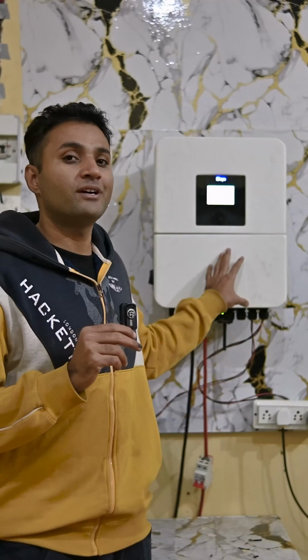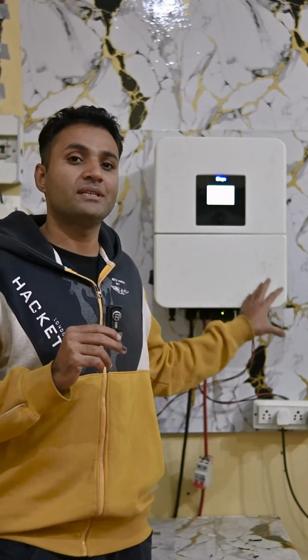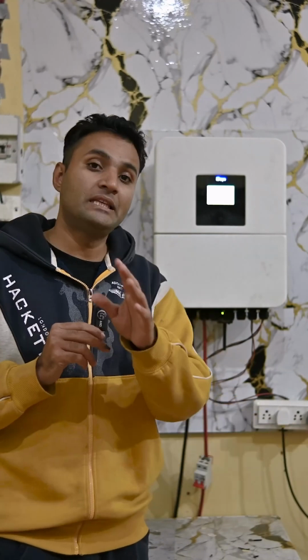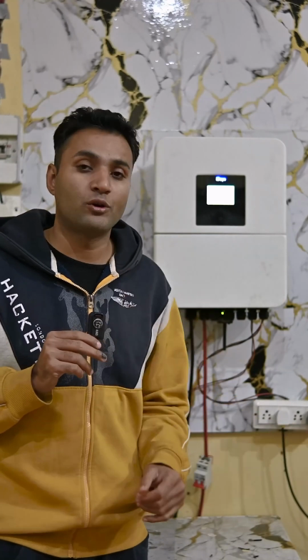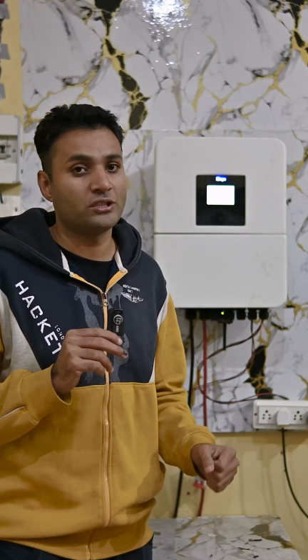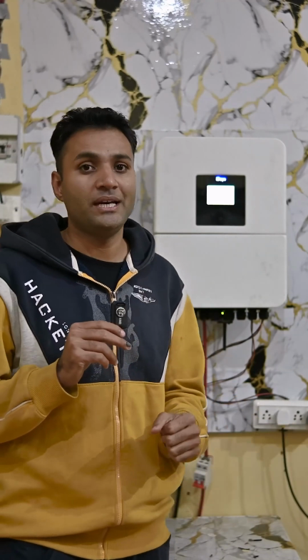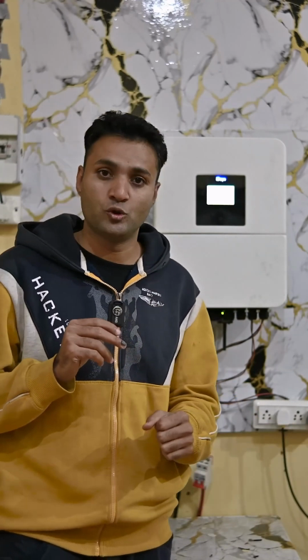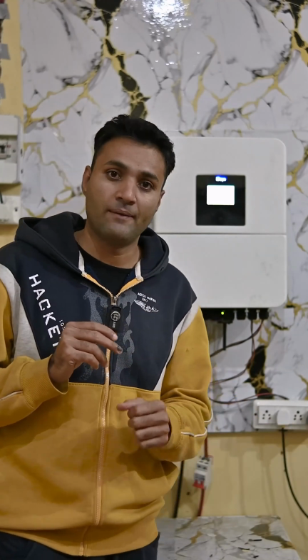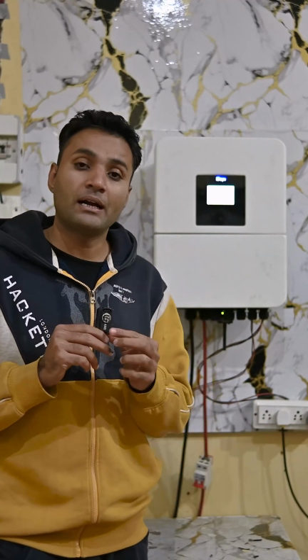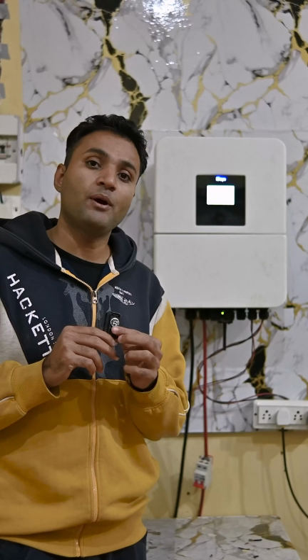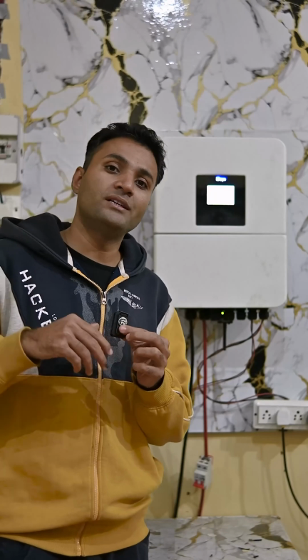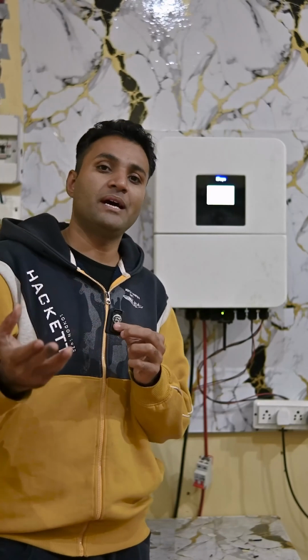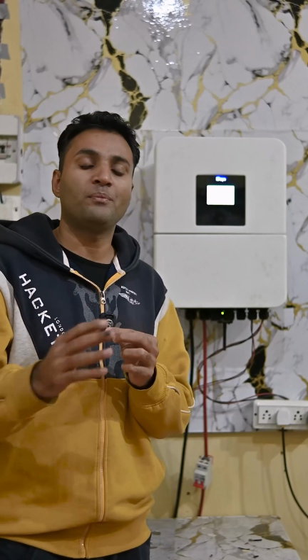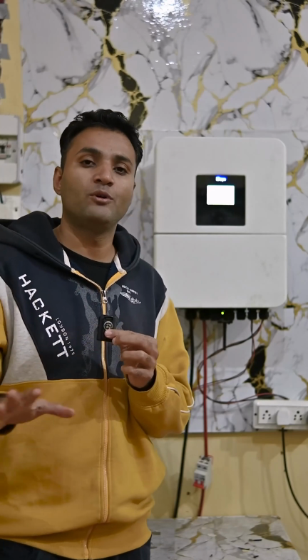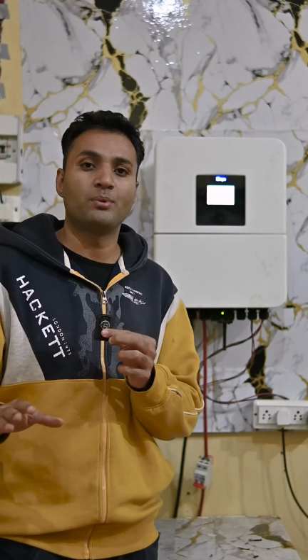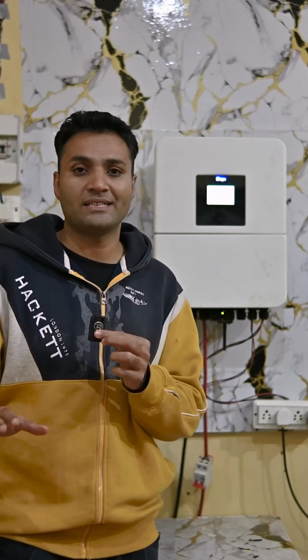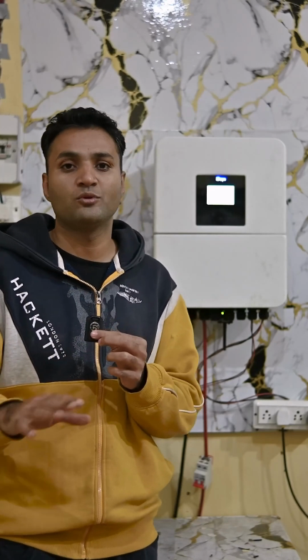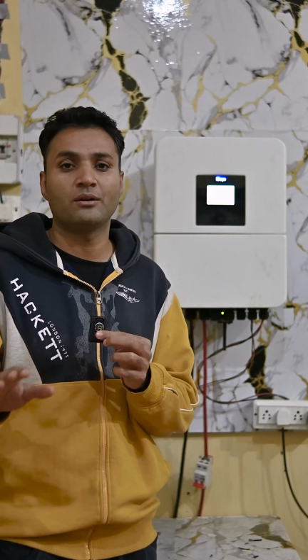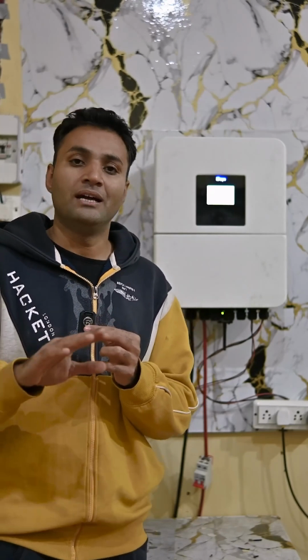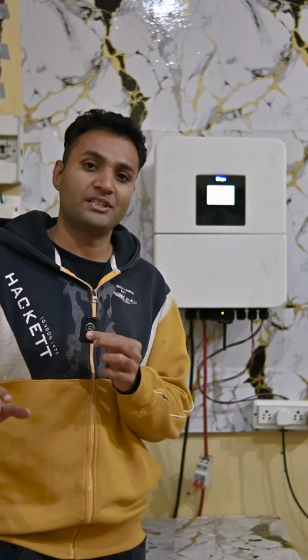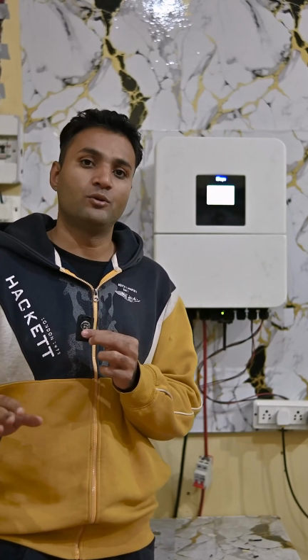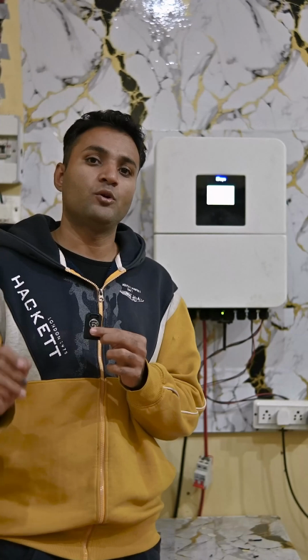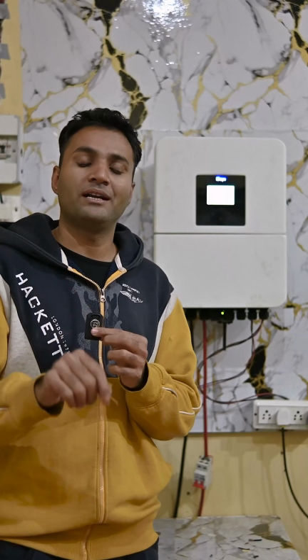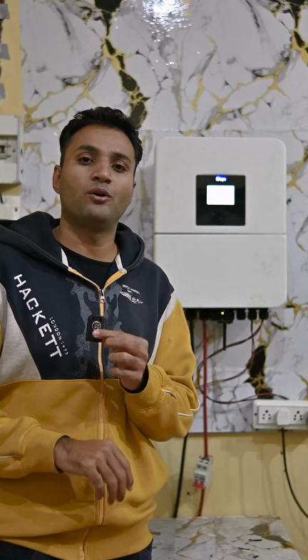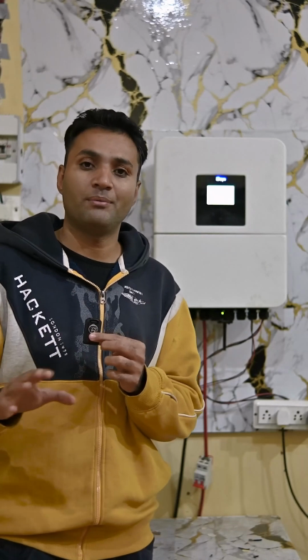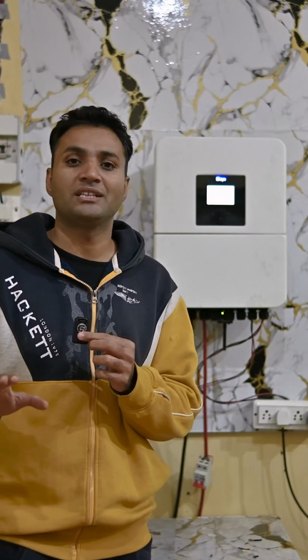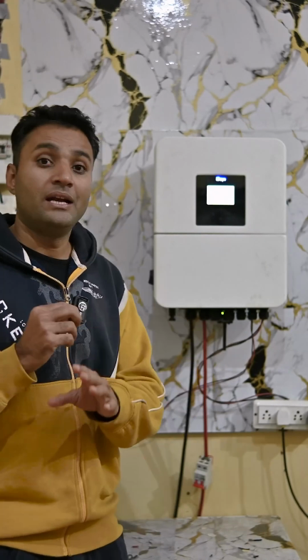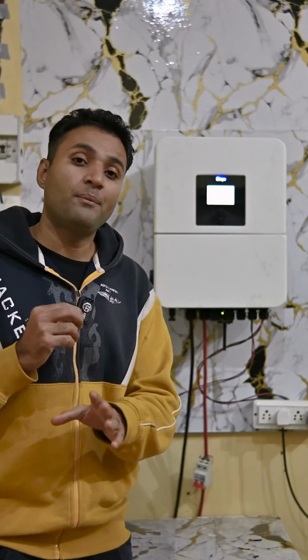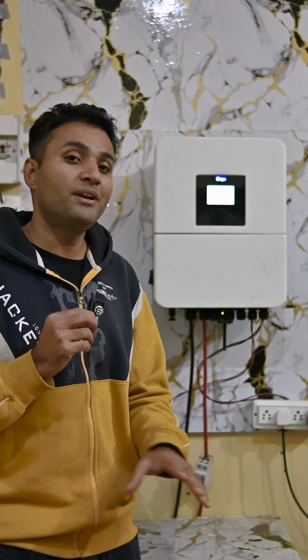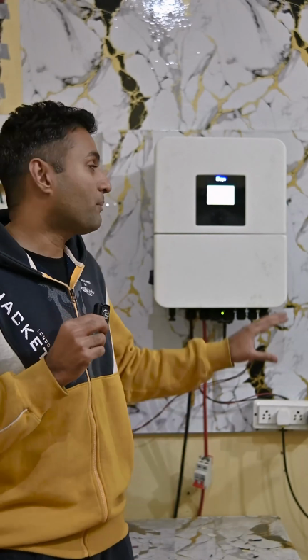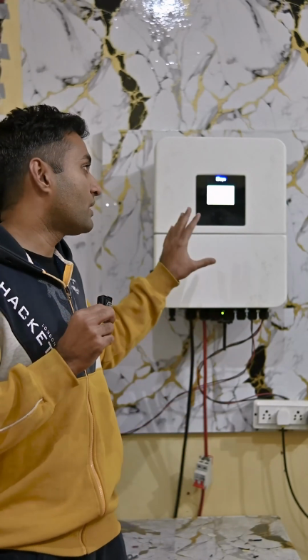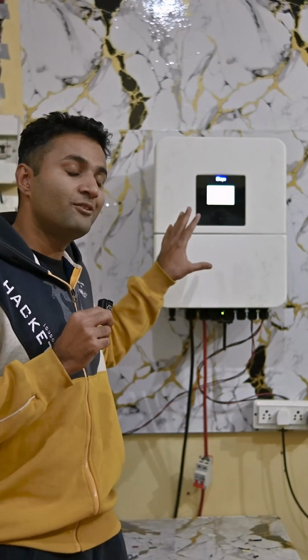If you have an on-grid system at your home then you can run any amount of load on it — there is no limitation, because the load does not run directly on the inverter. But in a hybrid system your load runs directly on the inverter, and in an off-grid system the load also runs directly on the inverter.